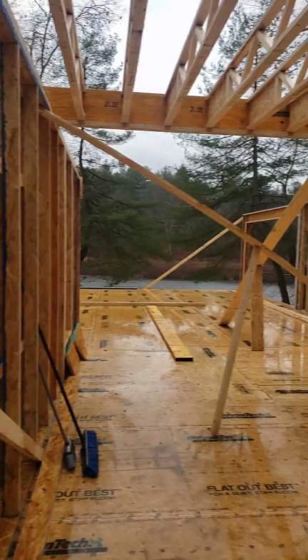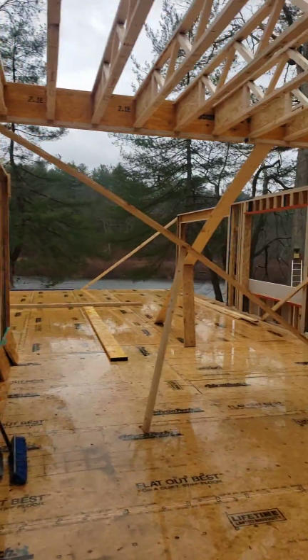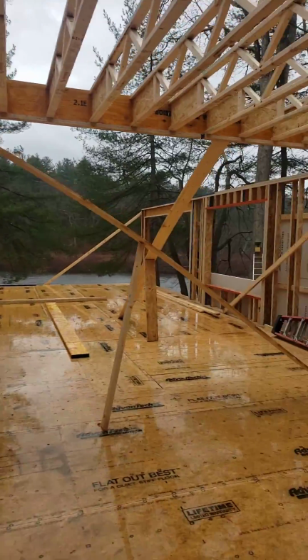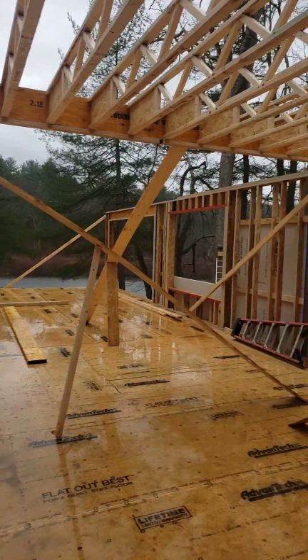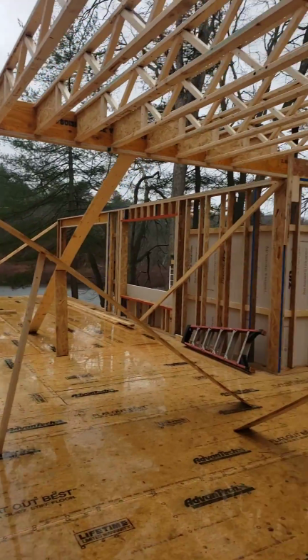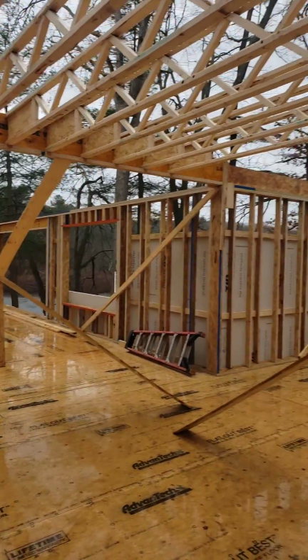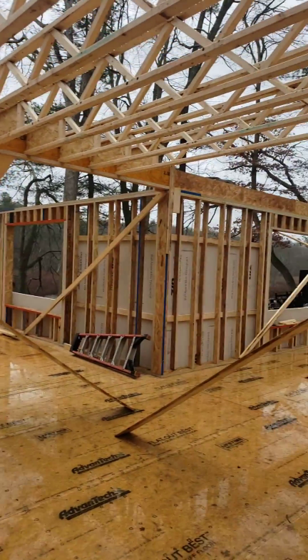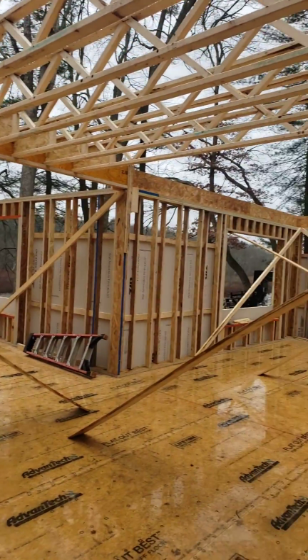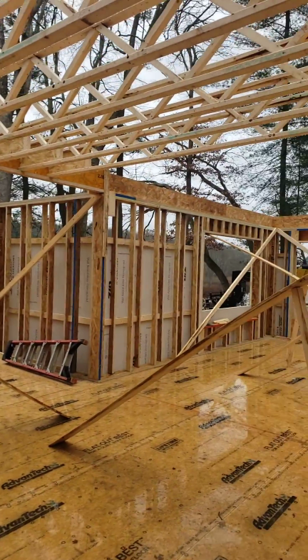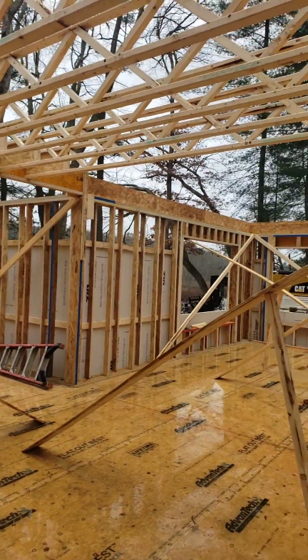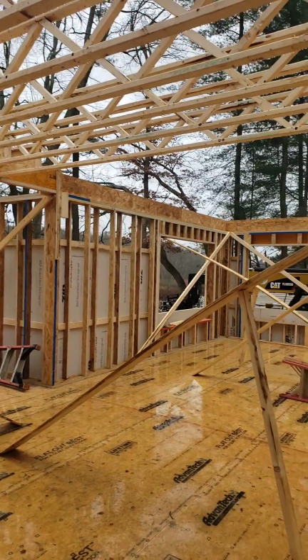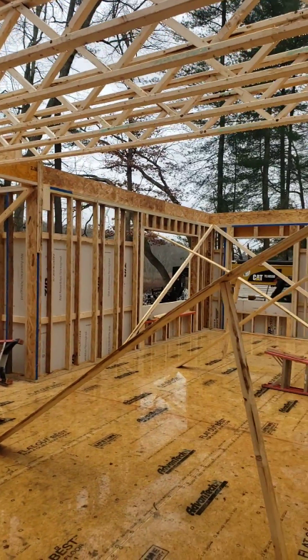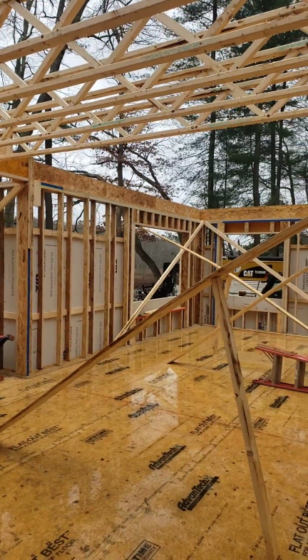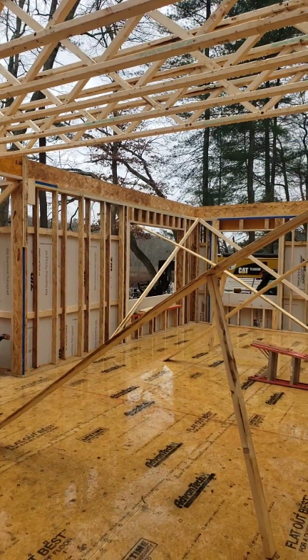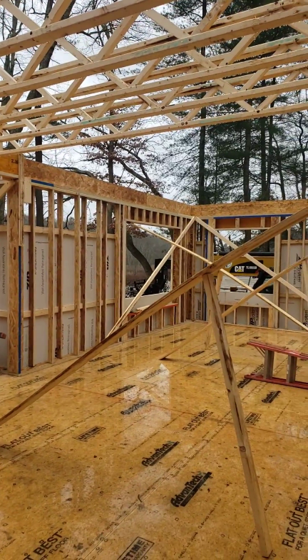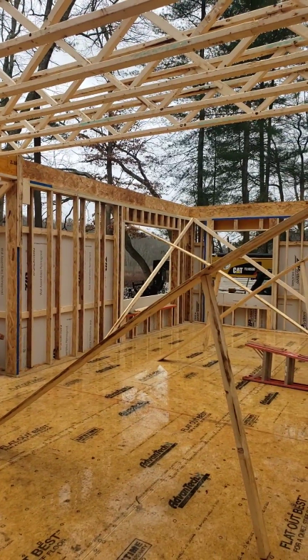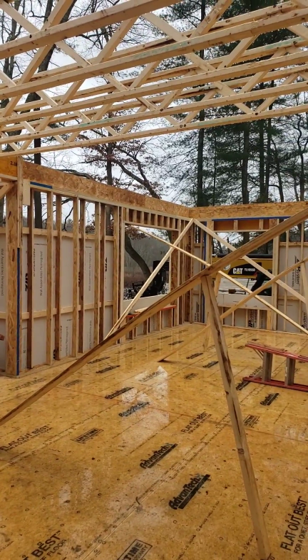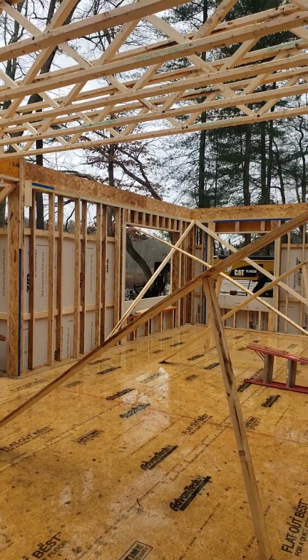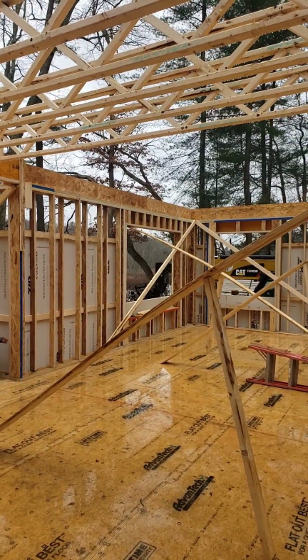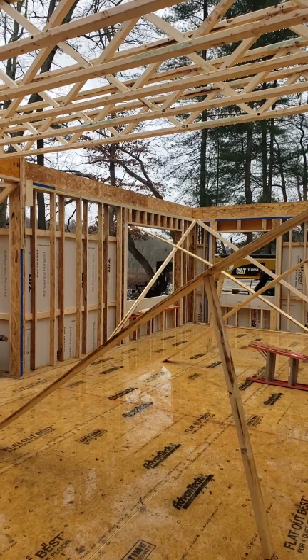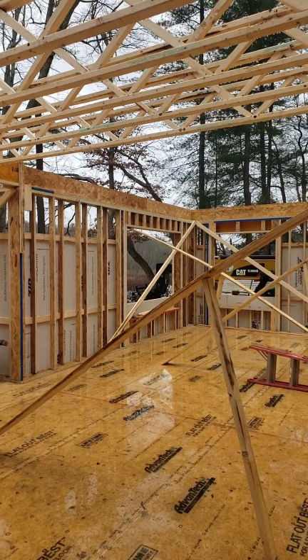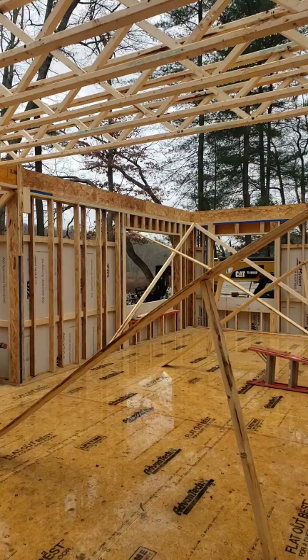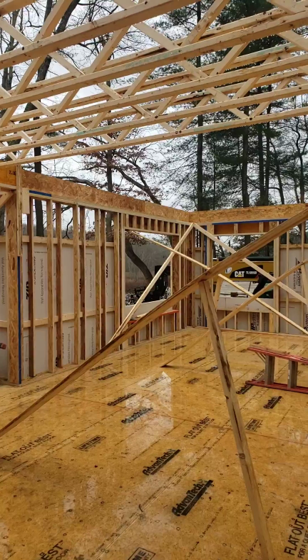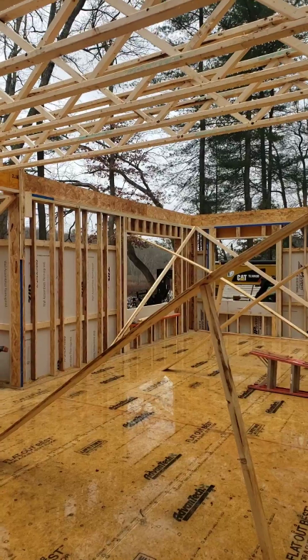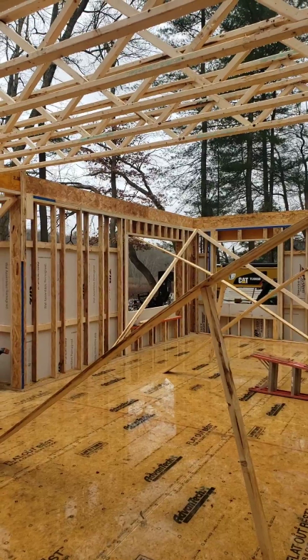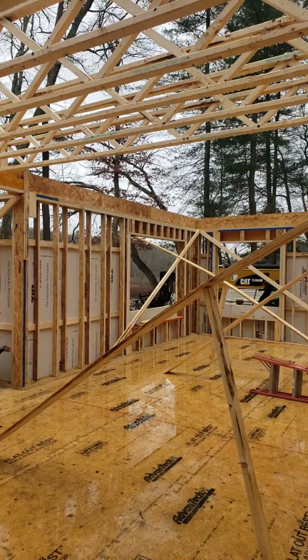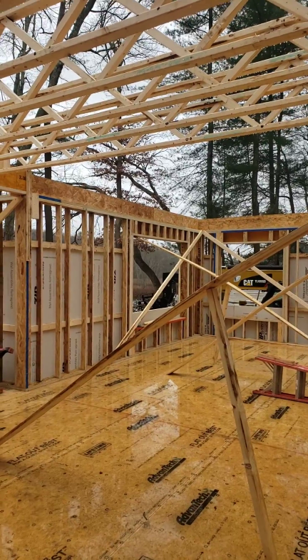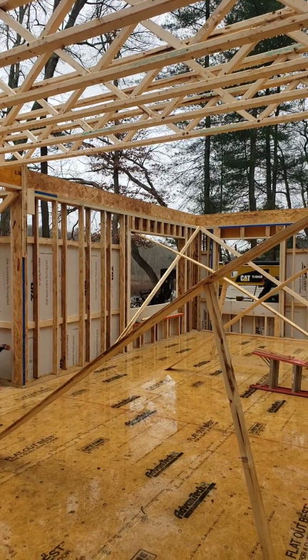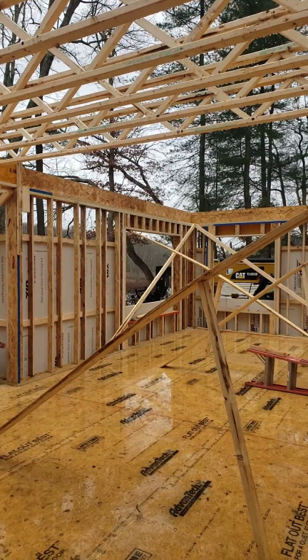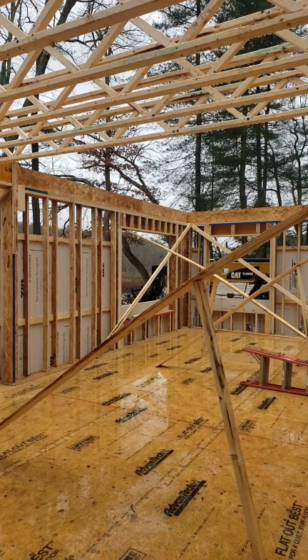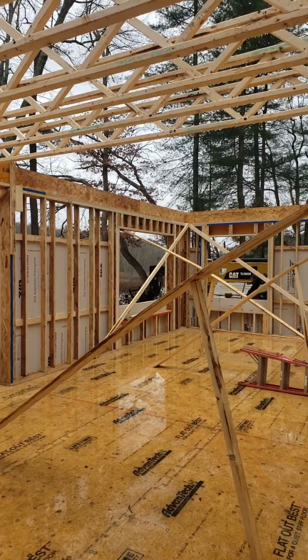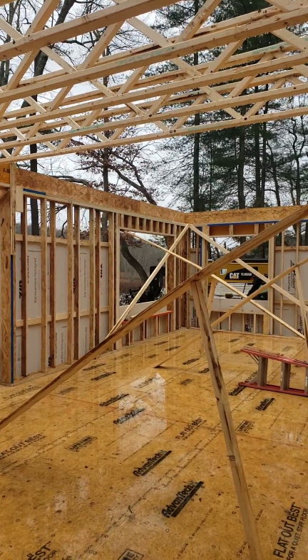Yeah, this house will be ready for winter. Steve Basic Architect out here at our Riverside project.